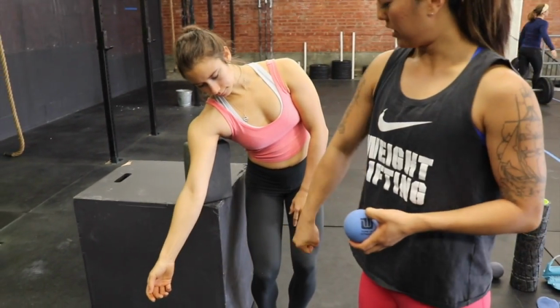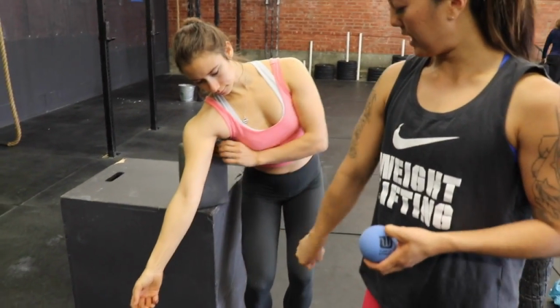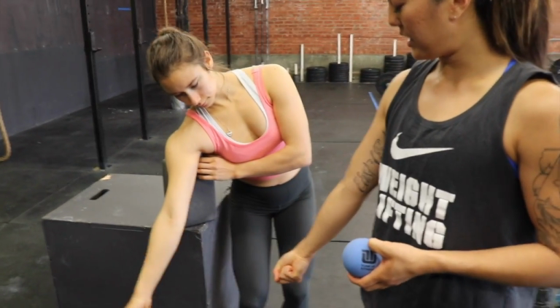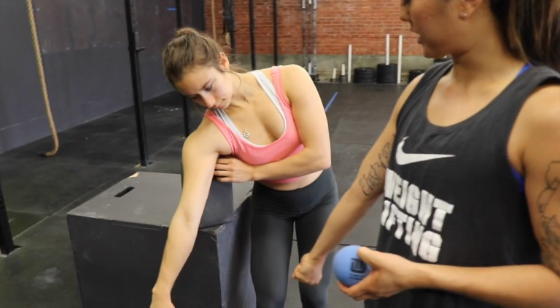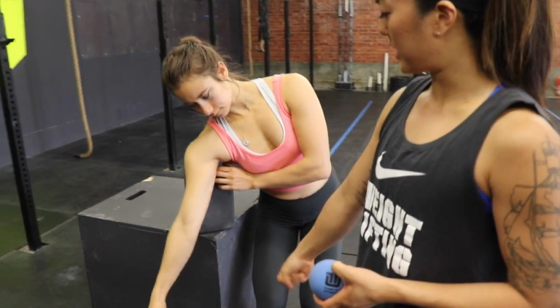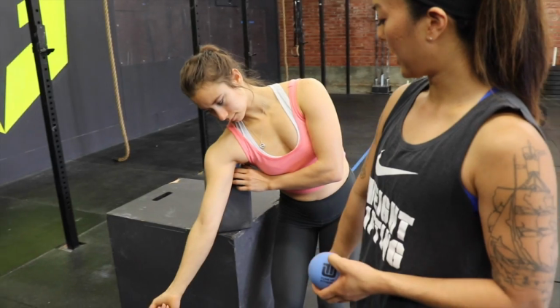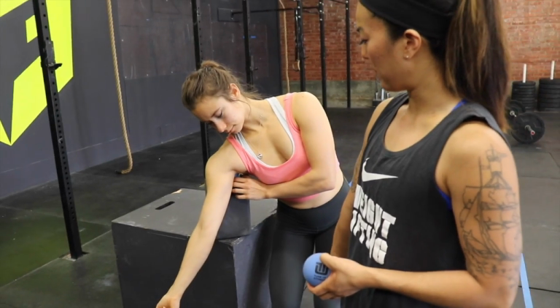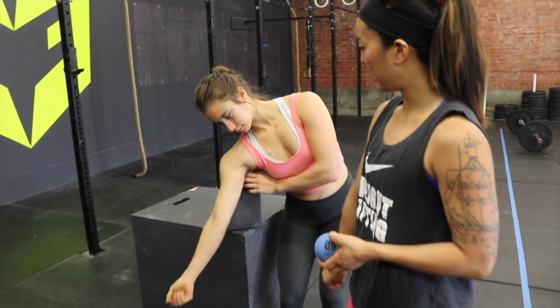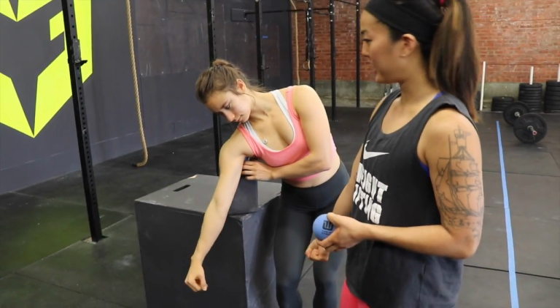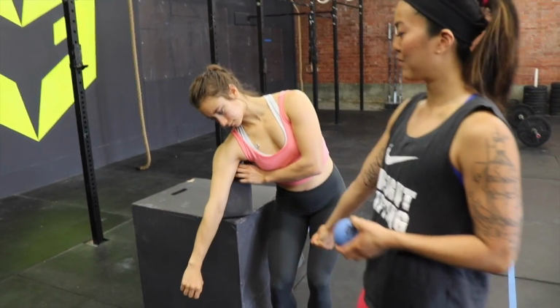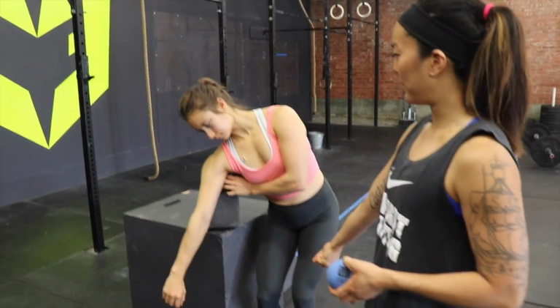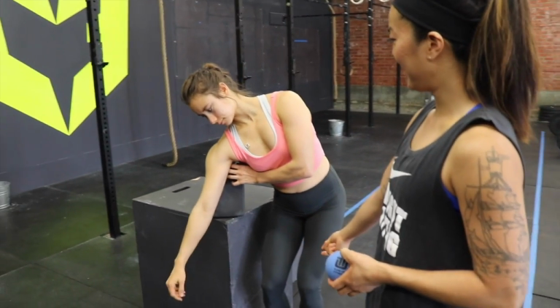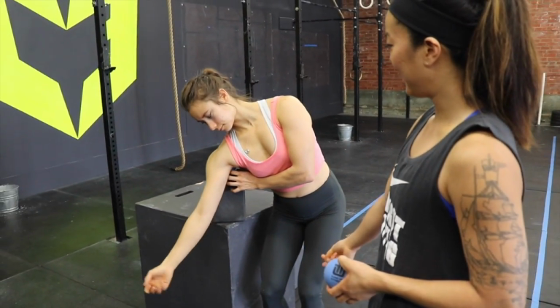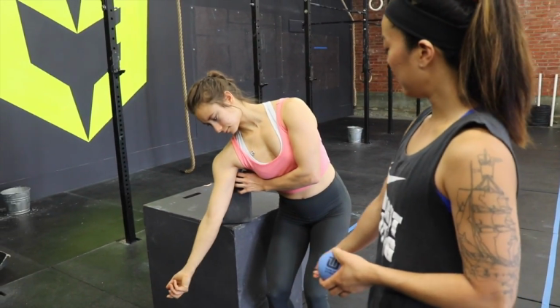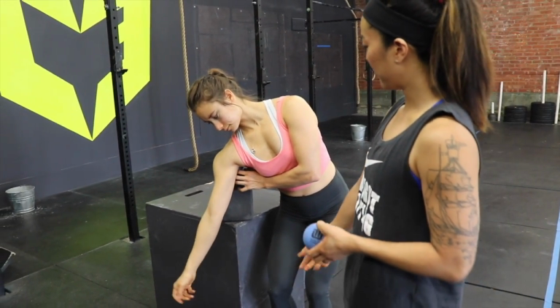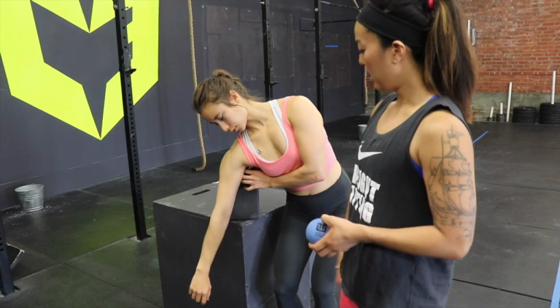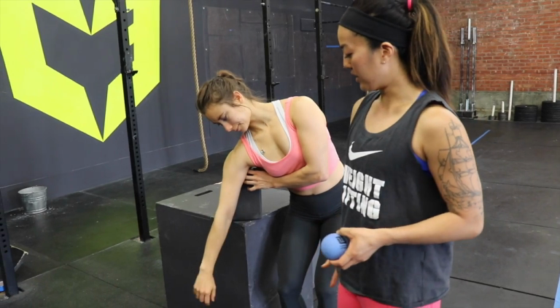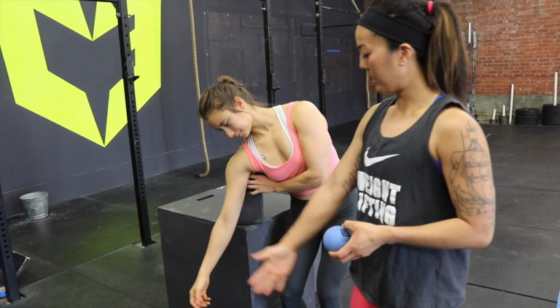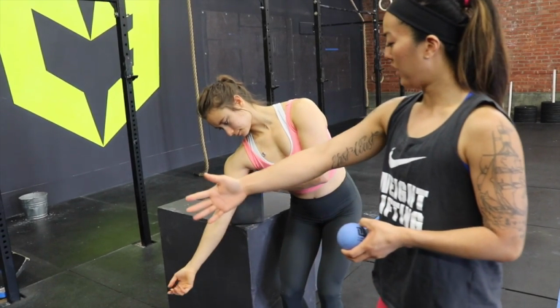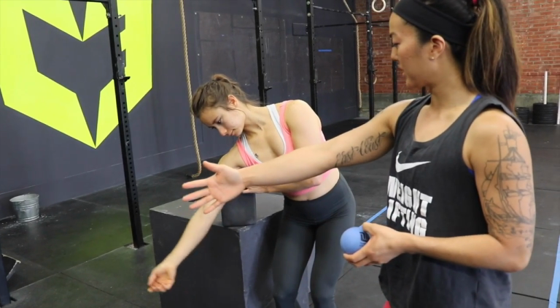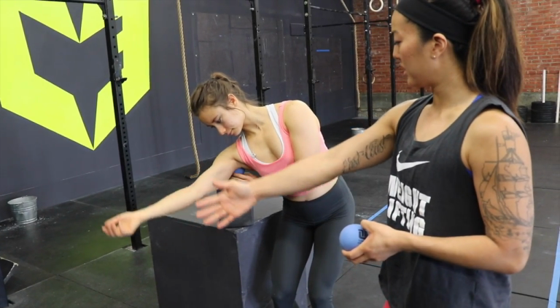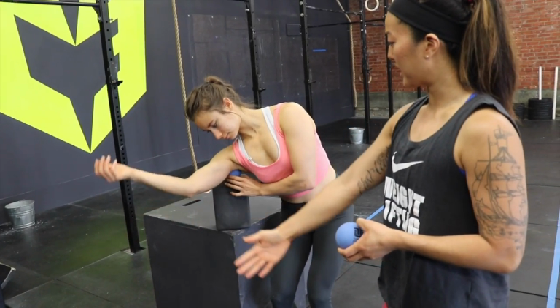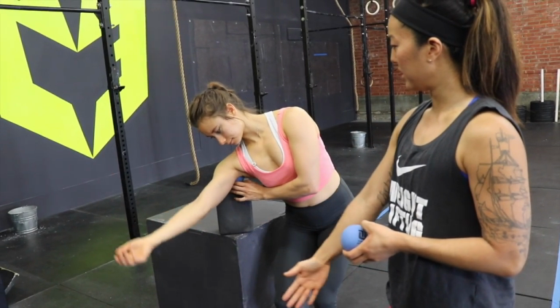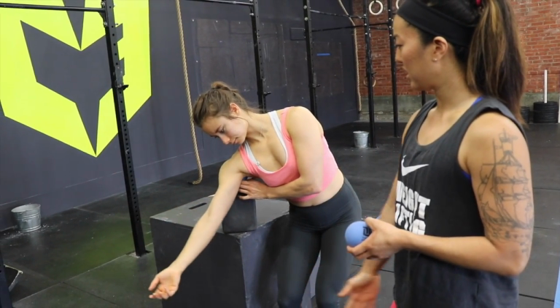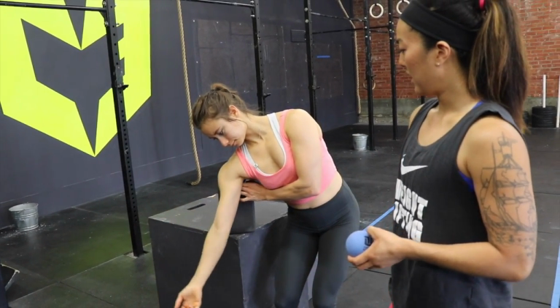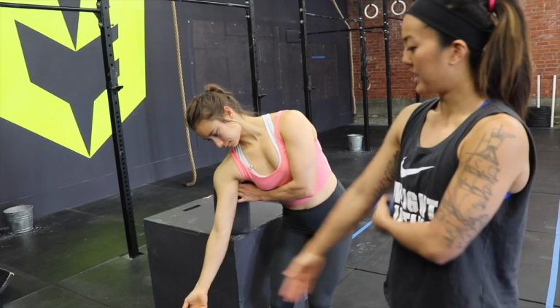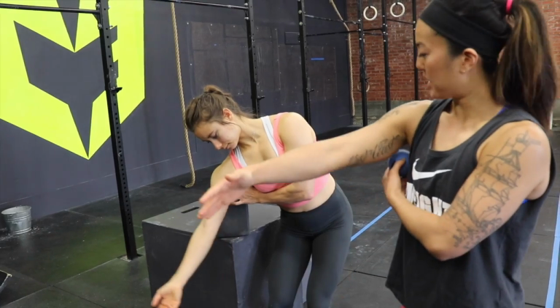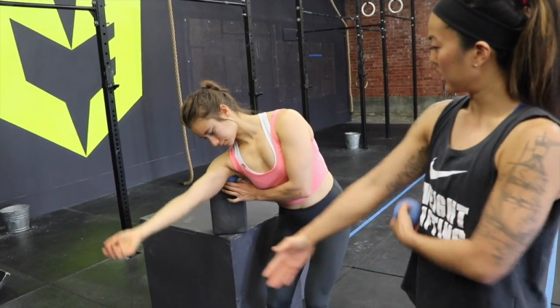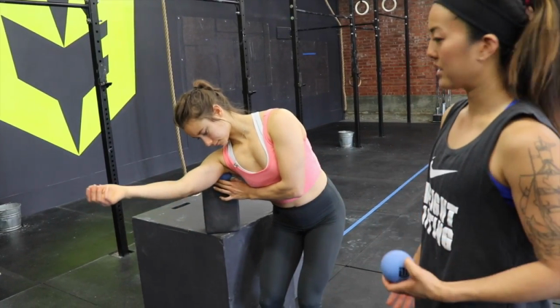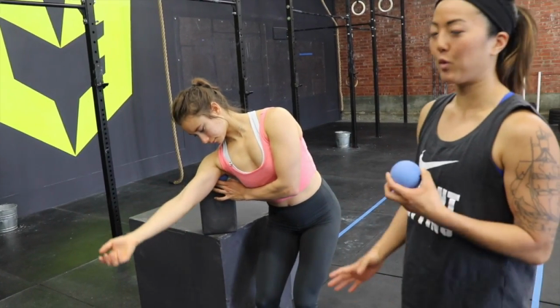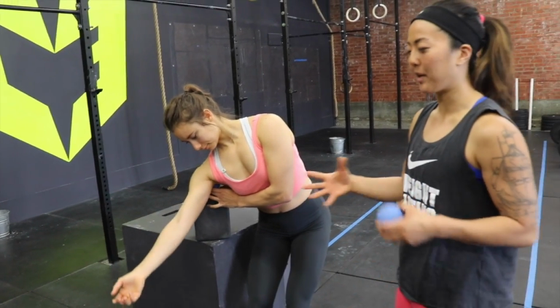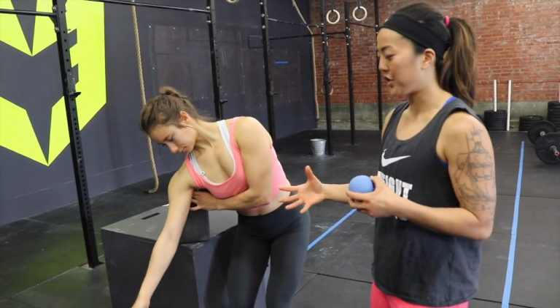You're going to start to internally and externally rotate the entire arm. You should feel some things happen. You can also lift the arm just a little and back down — just engage the muscle a little bit. This is more of a pin and stretch.